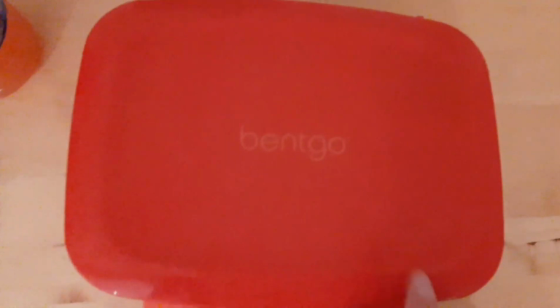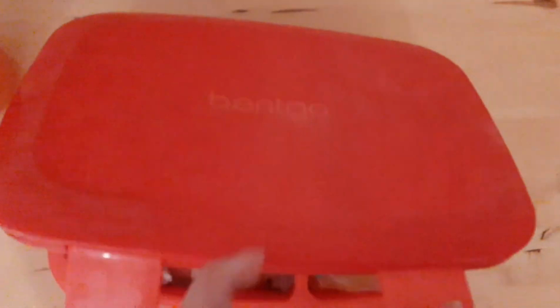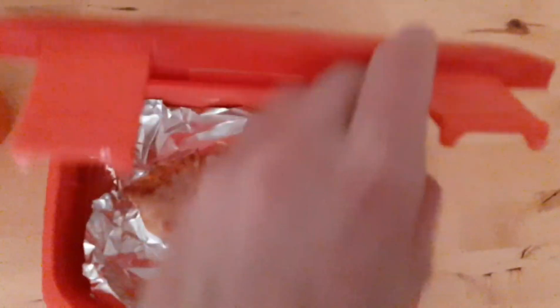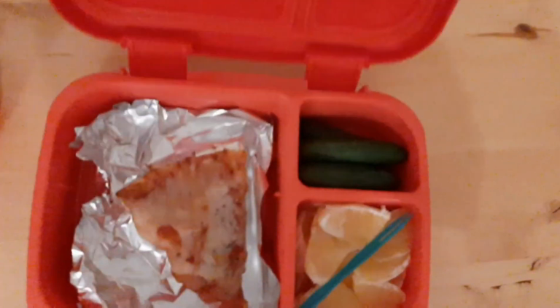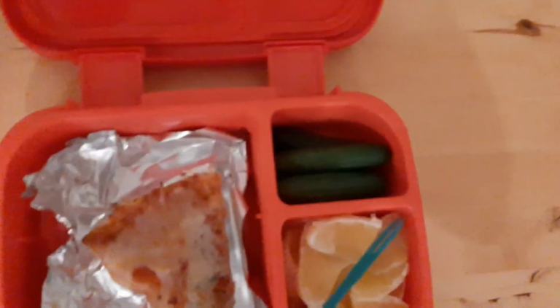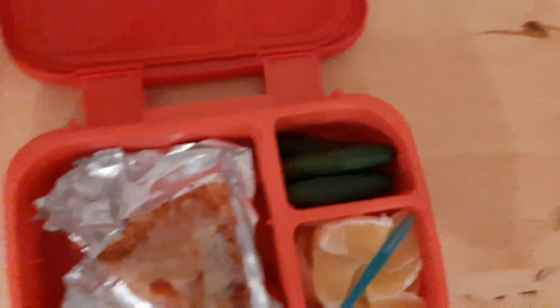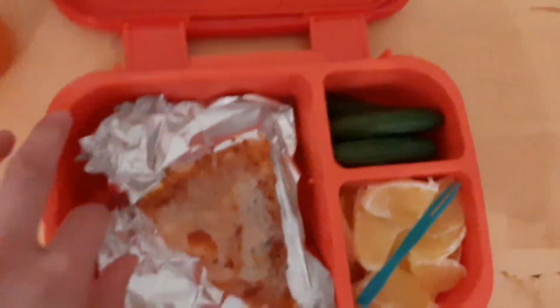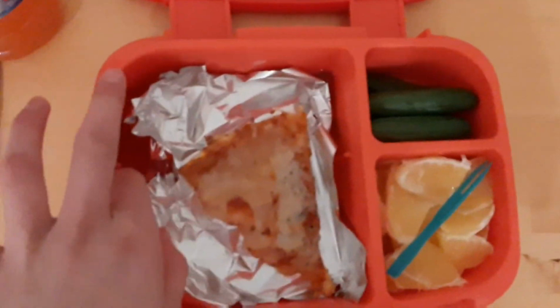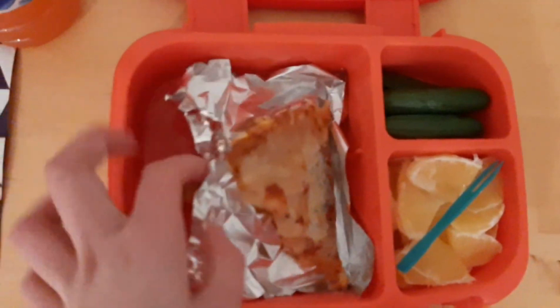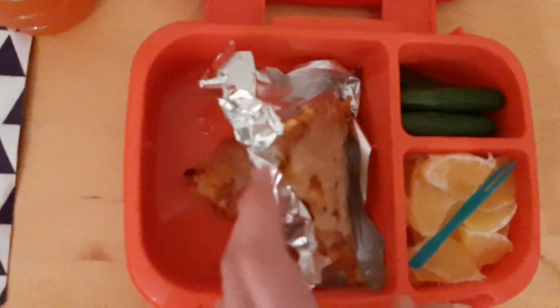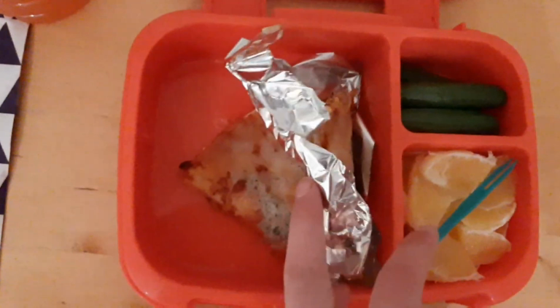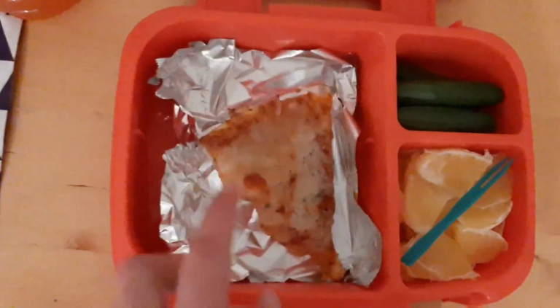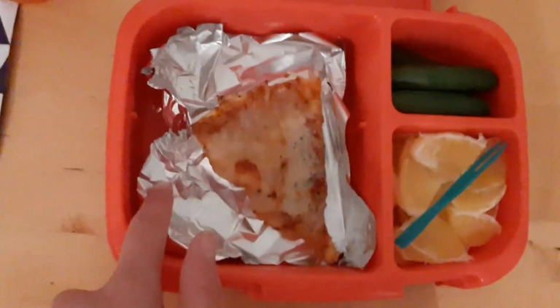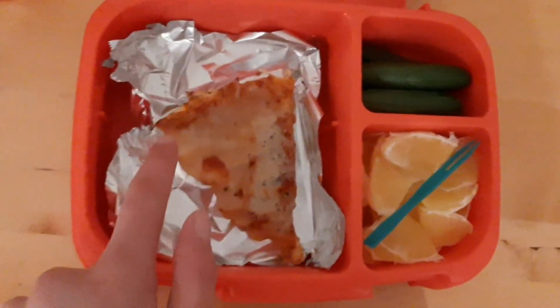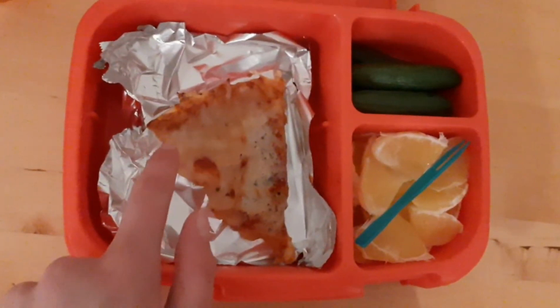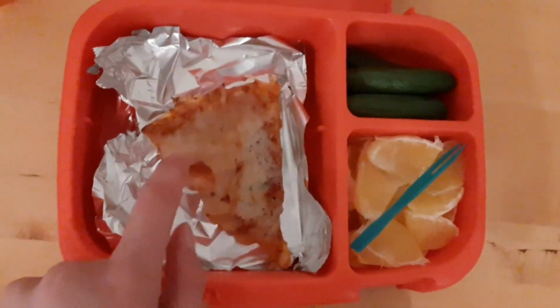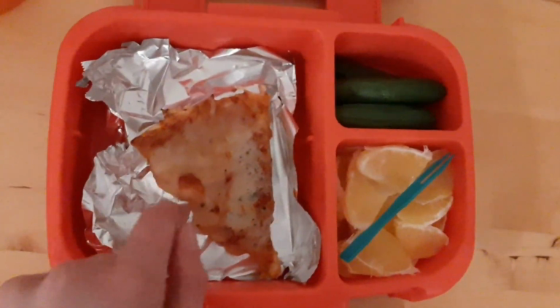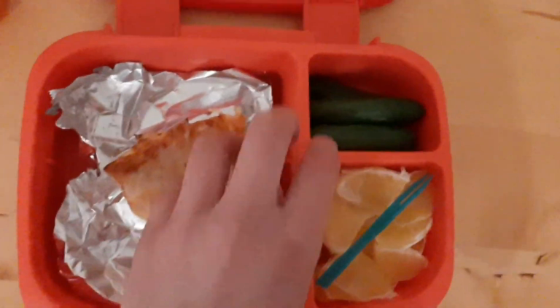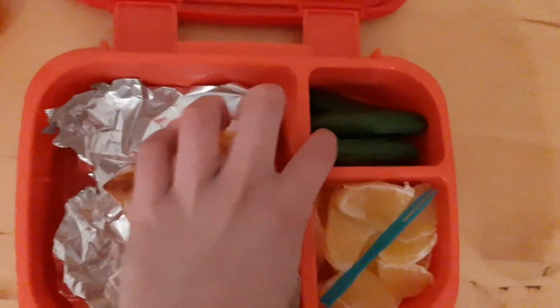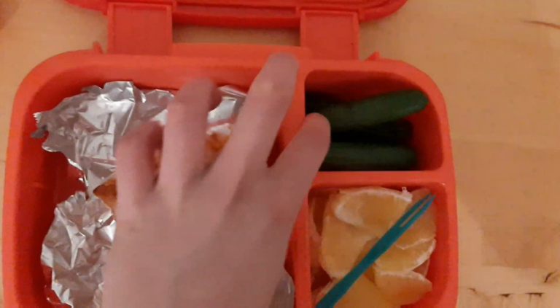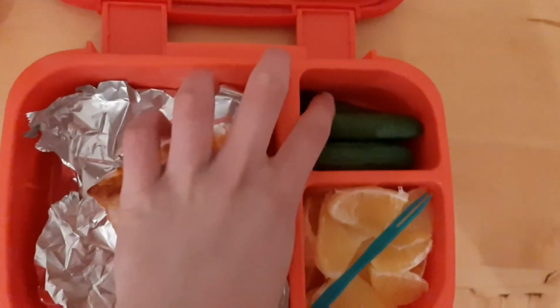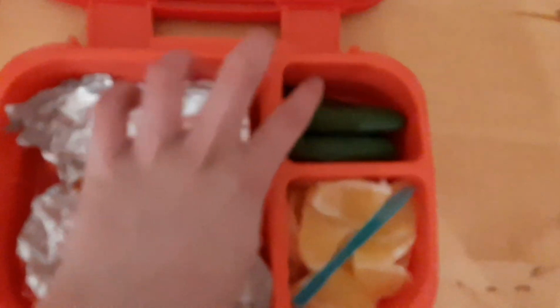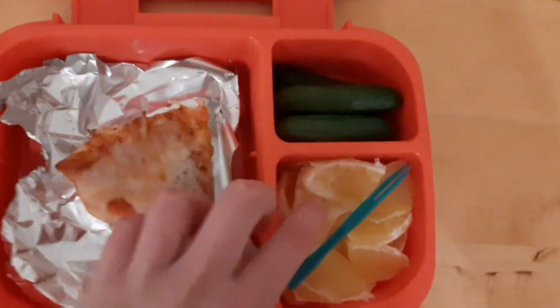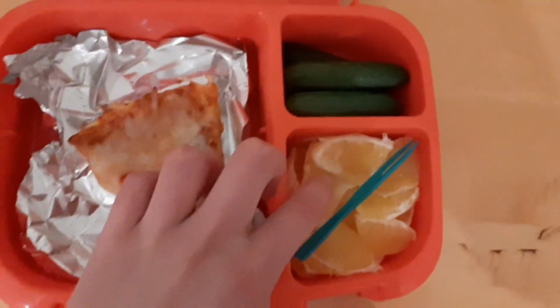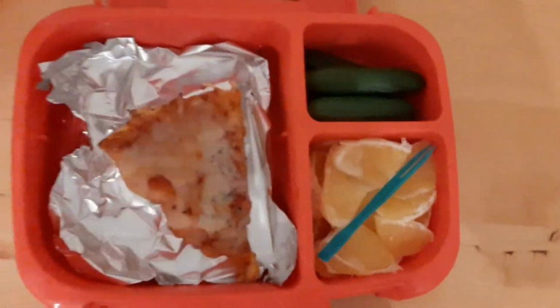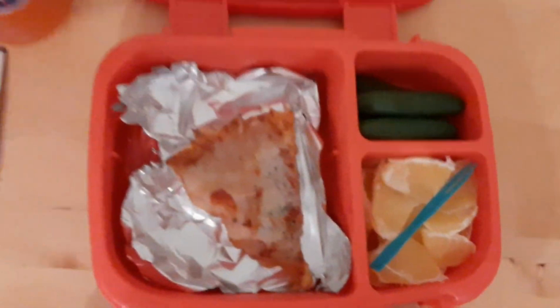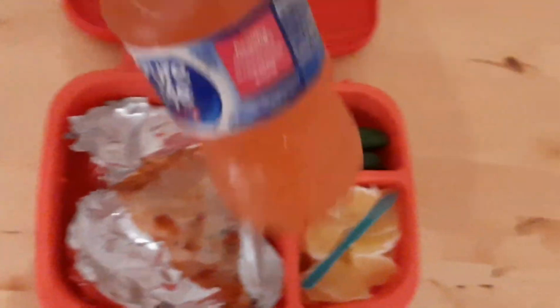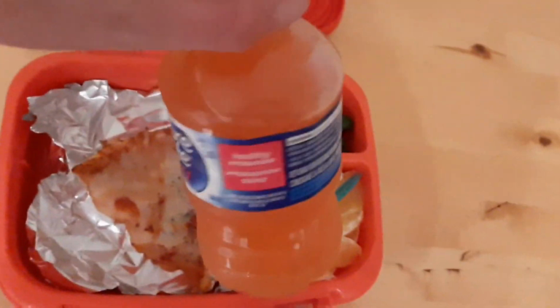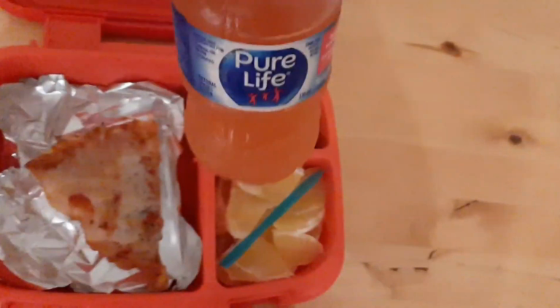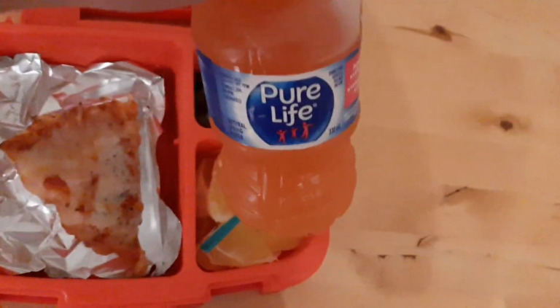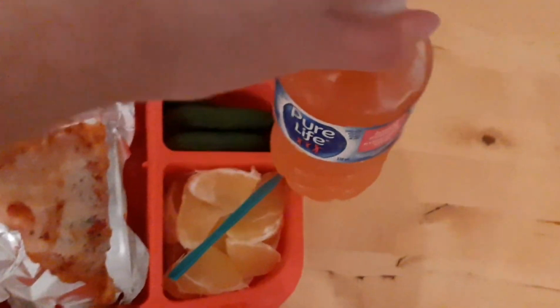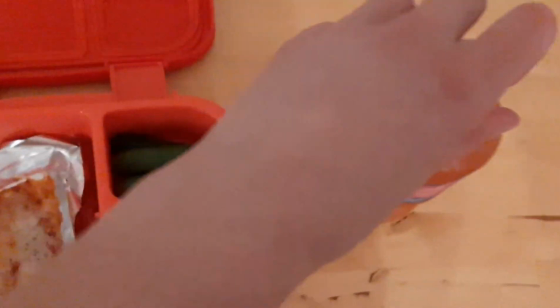Here's what I have for Tuesday. For Tuesday's lunch I have some pizza with a piece of foil in between them so they don't get stuck, some super mini cucumbers, an orange, and I also have some strawberry peaches.